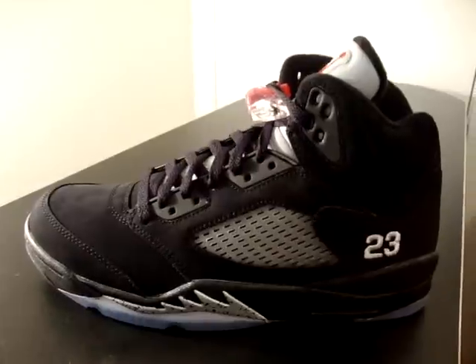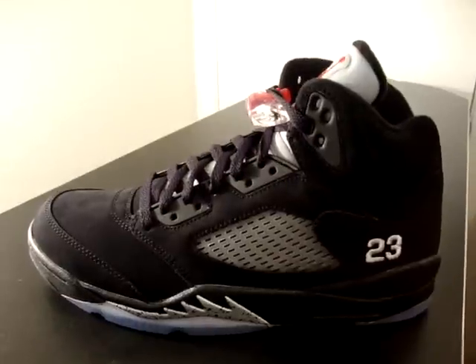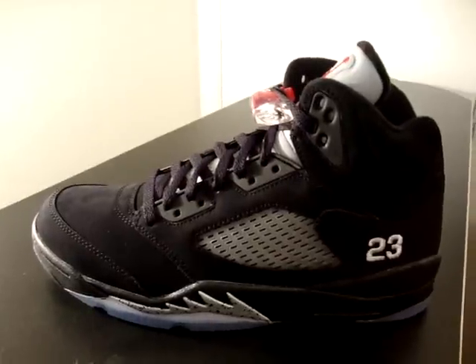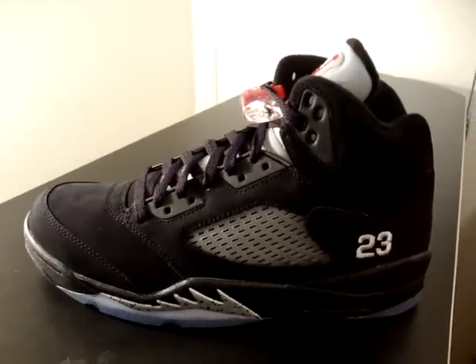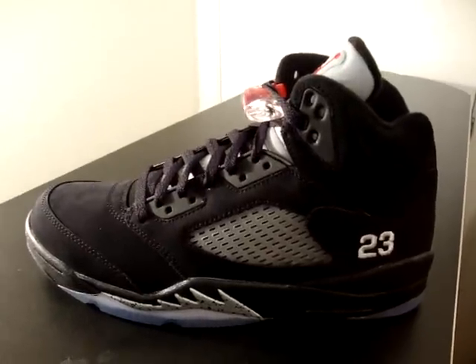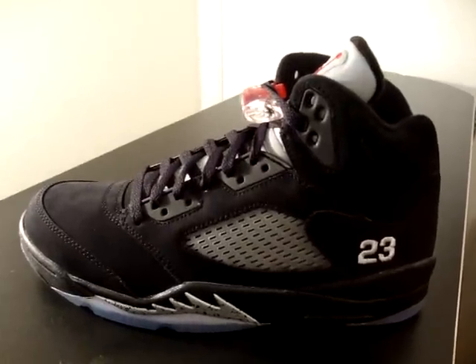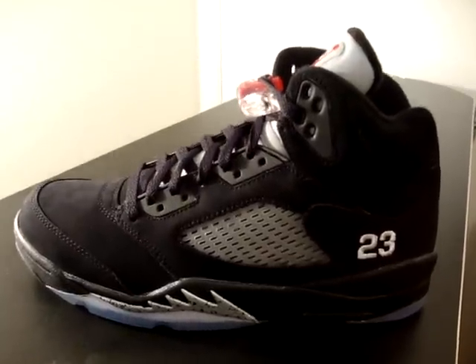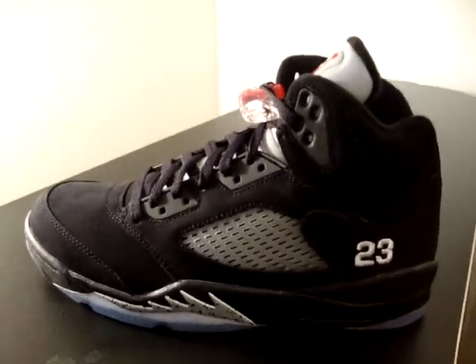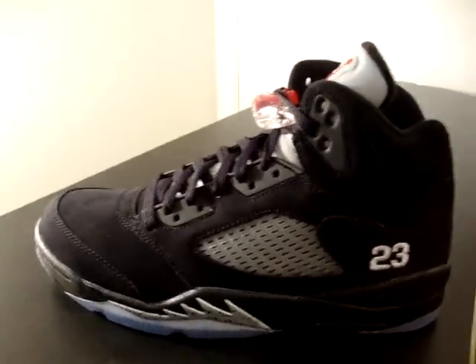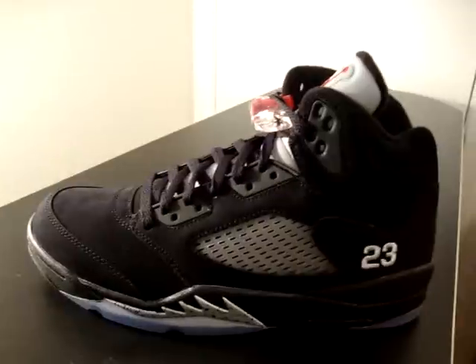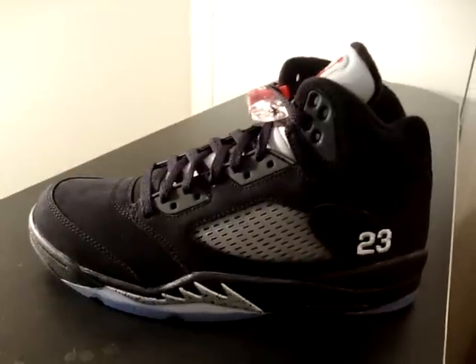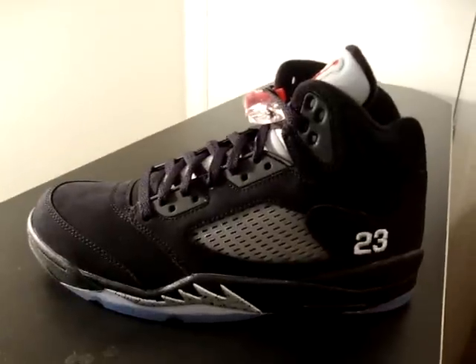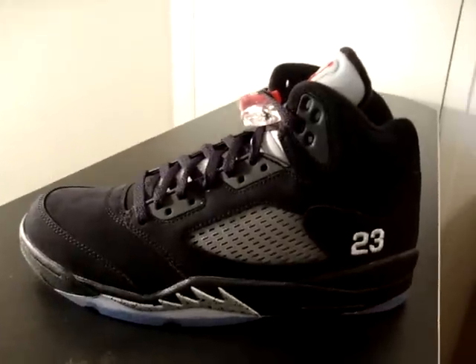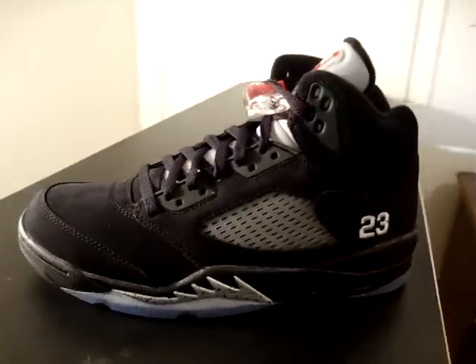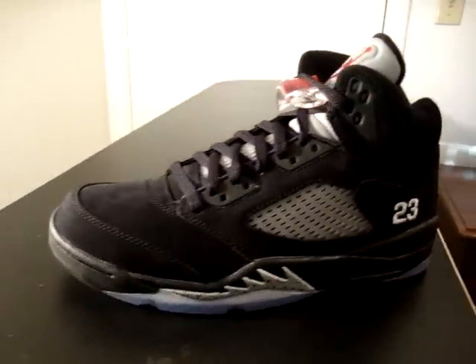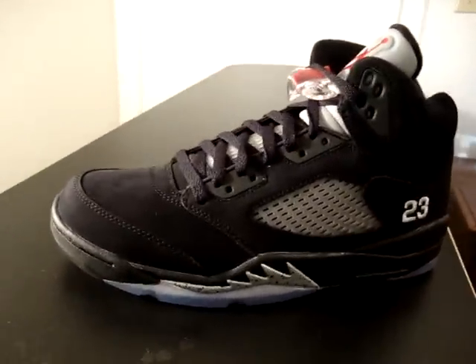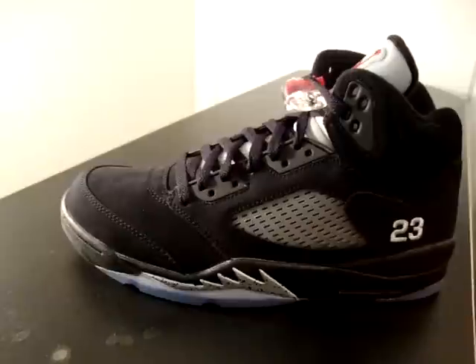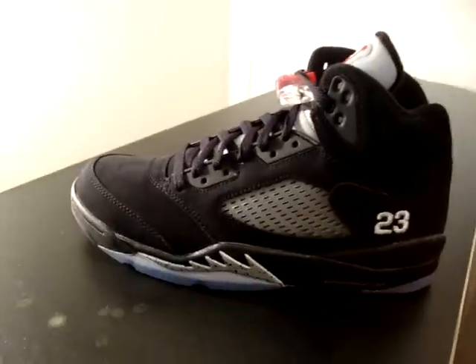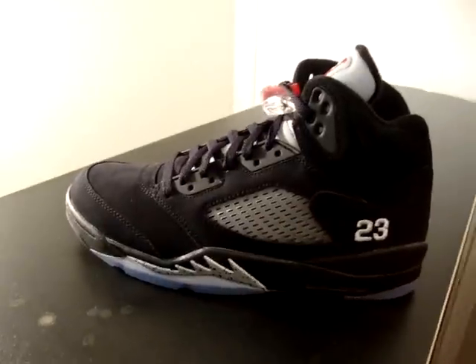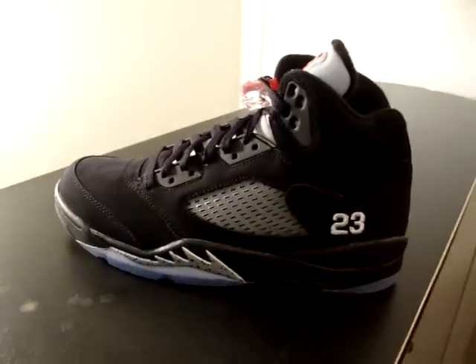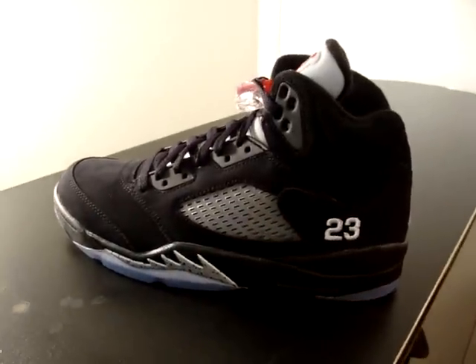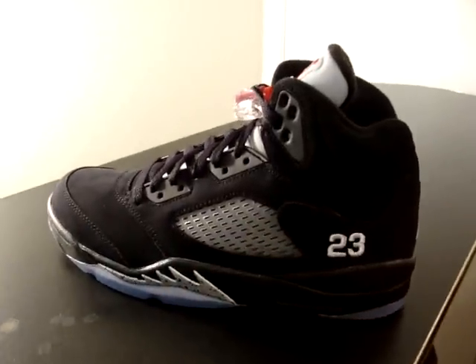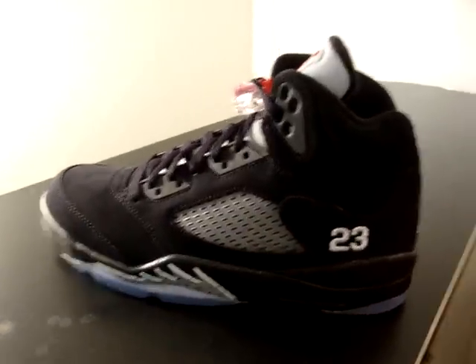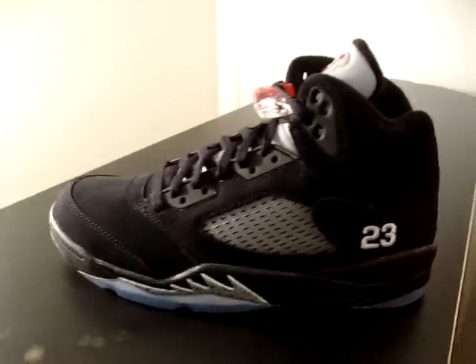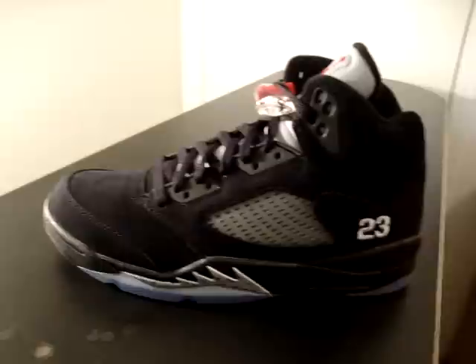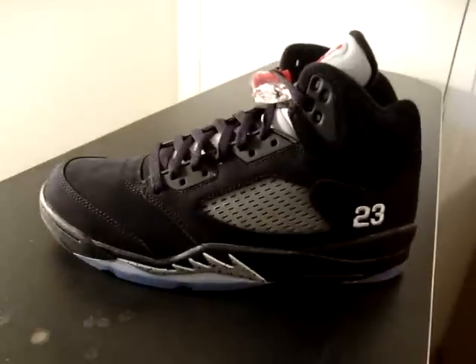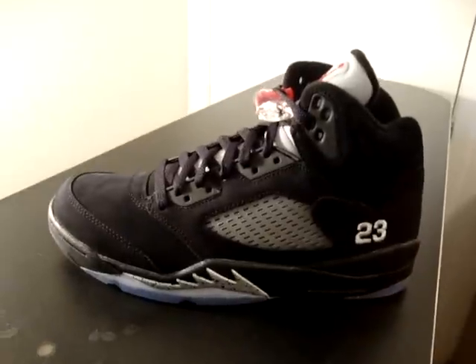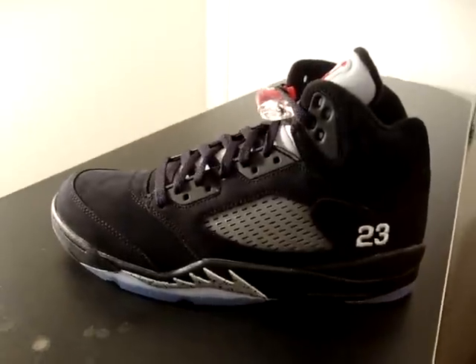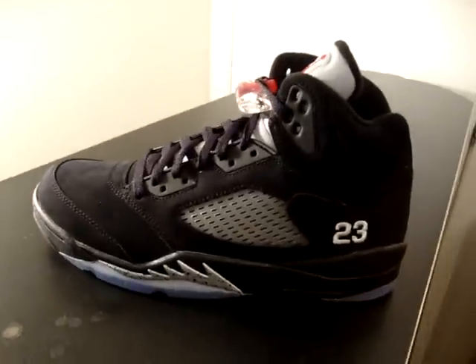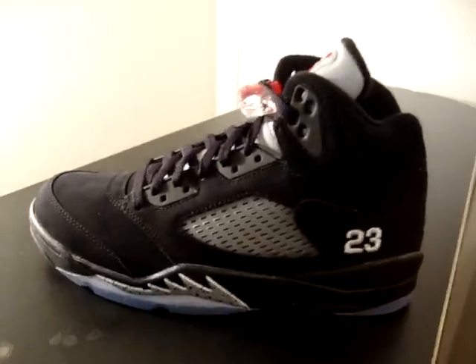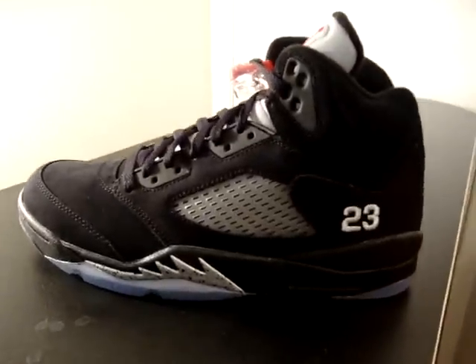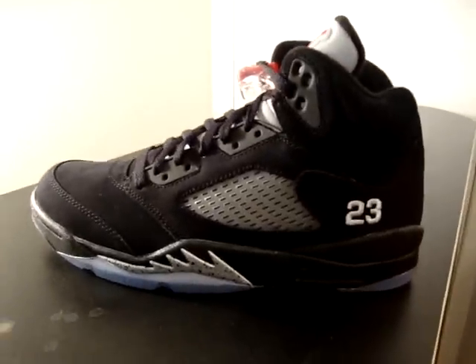Y'all already know what it is YouTube. It's the Young G, back again for another edition of Jays for Days. Shout out to all my new subscribers — if you're new to my channel, just checking out my videos, I appreciate you.